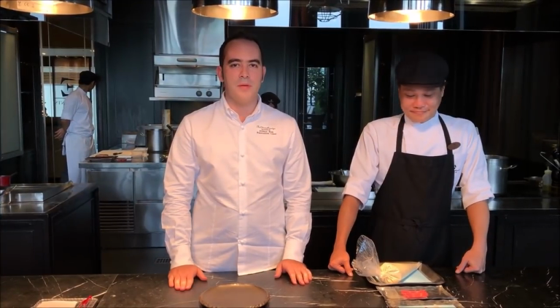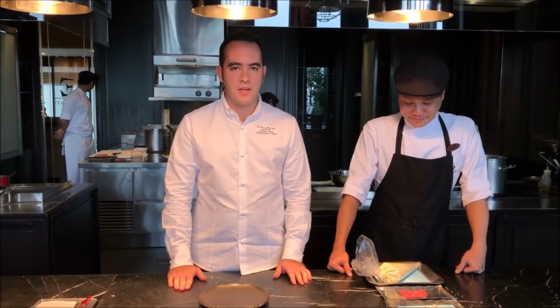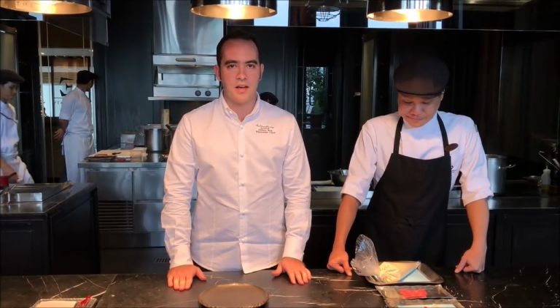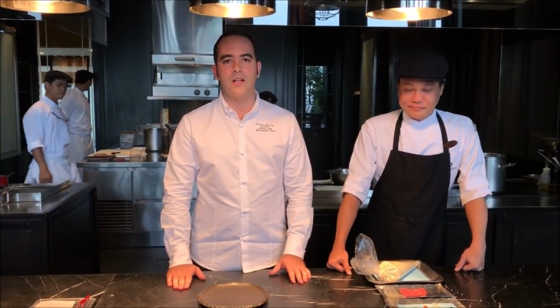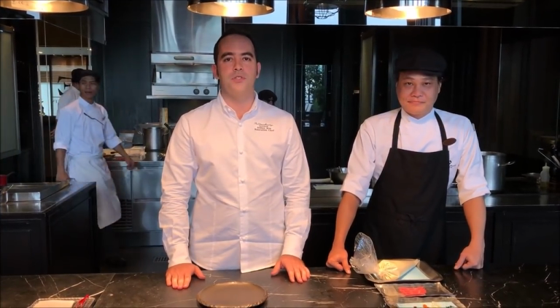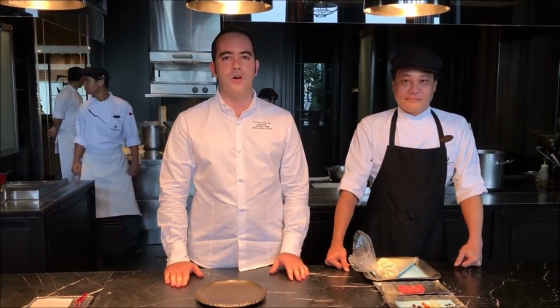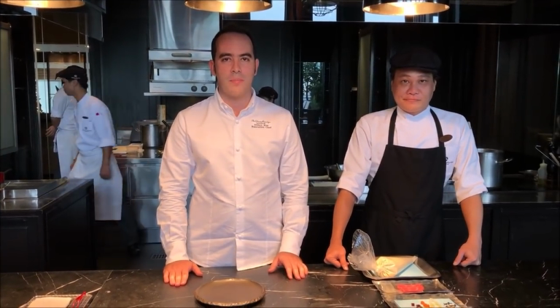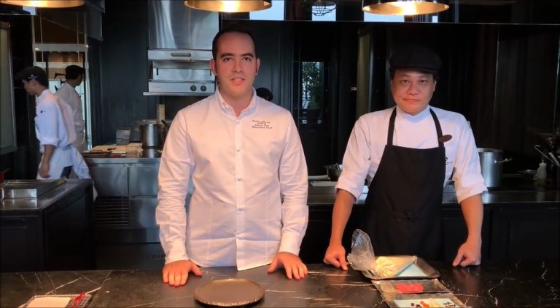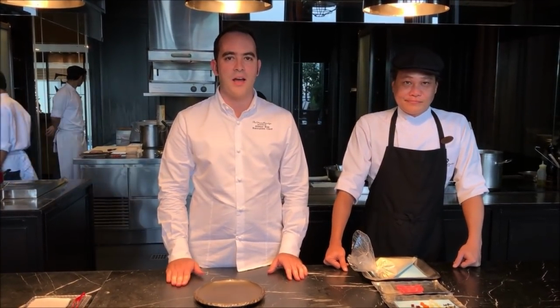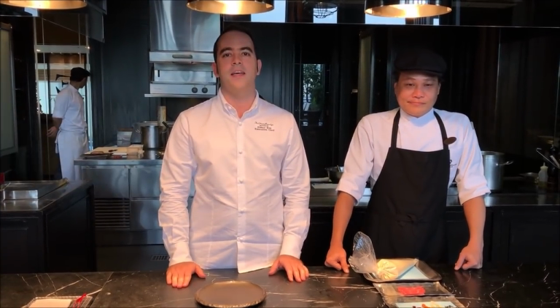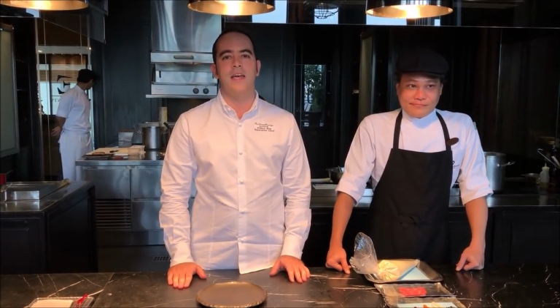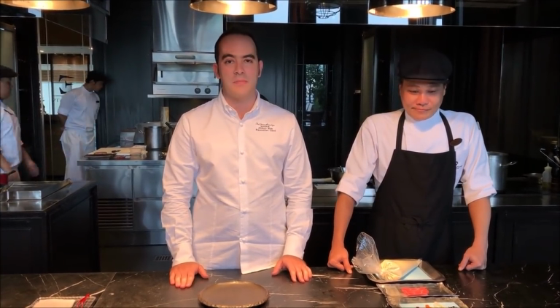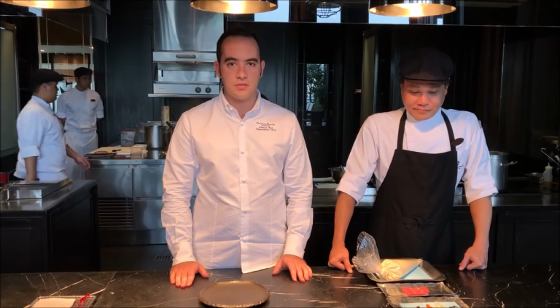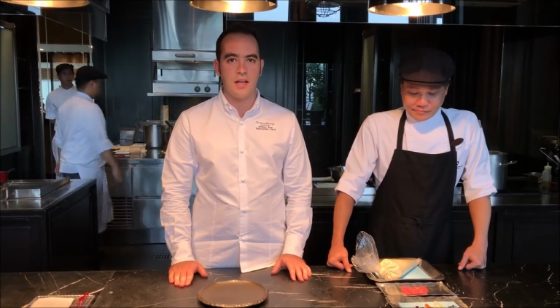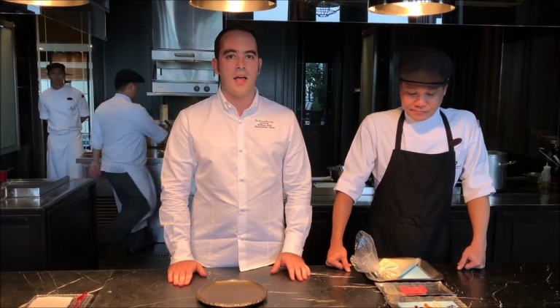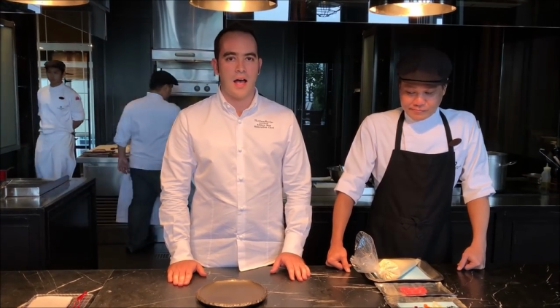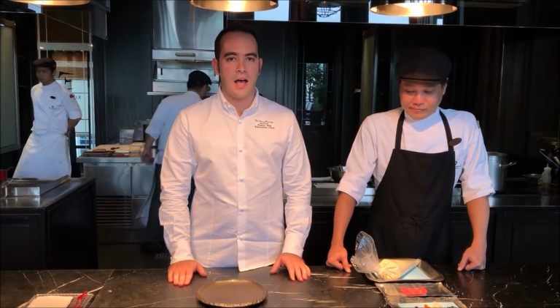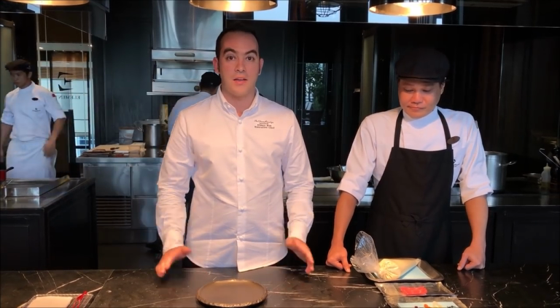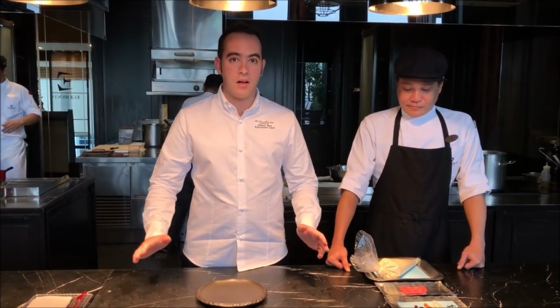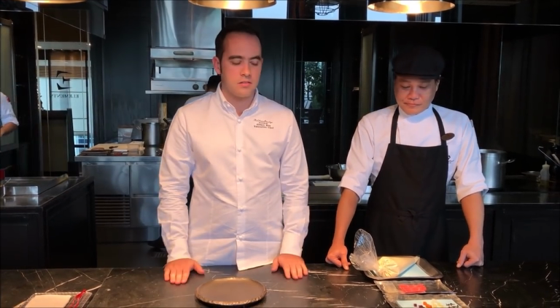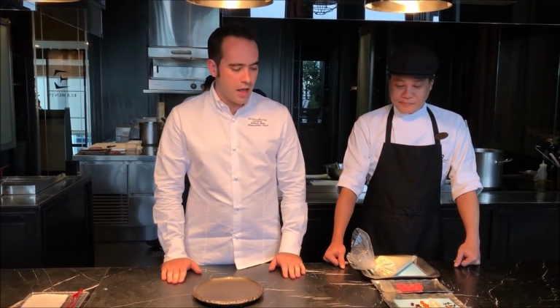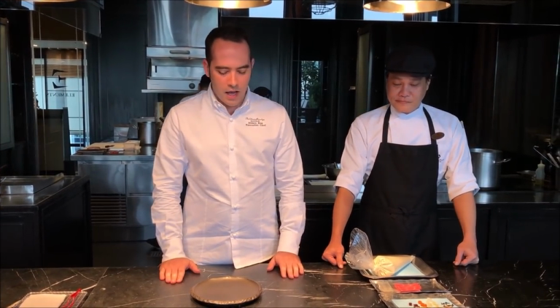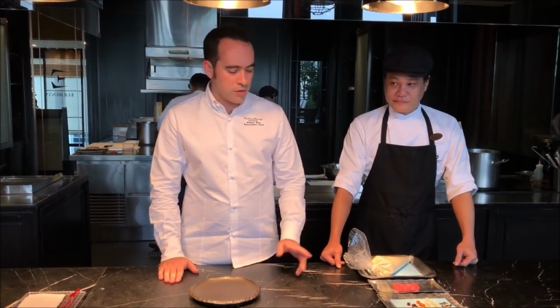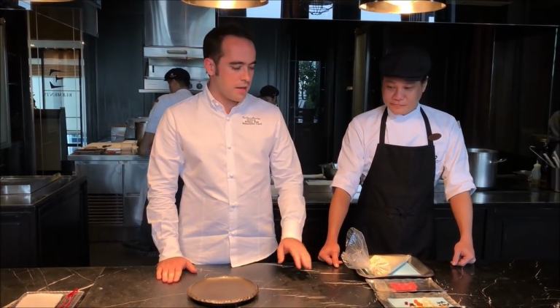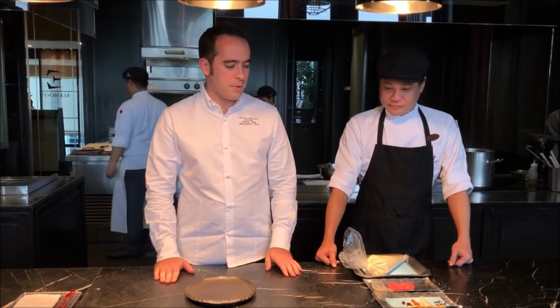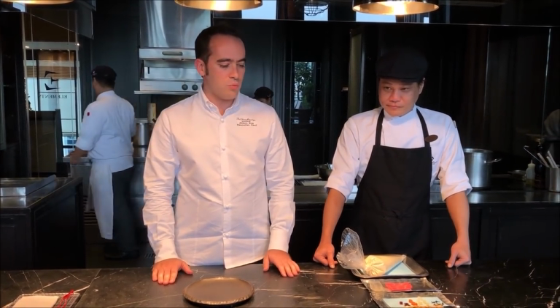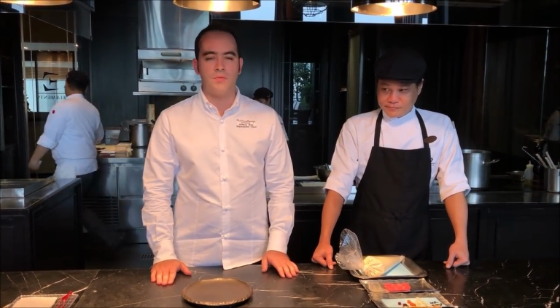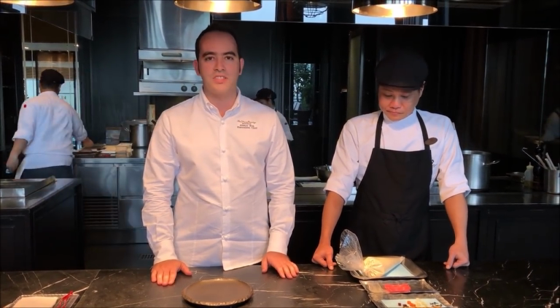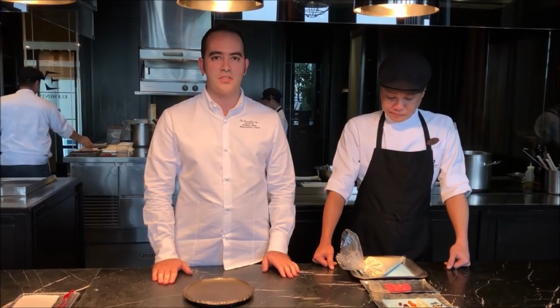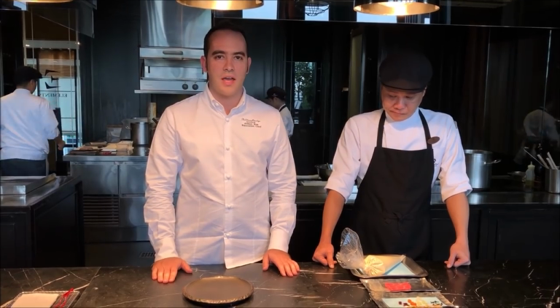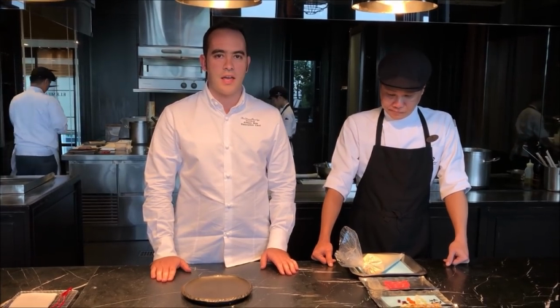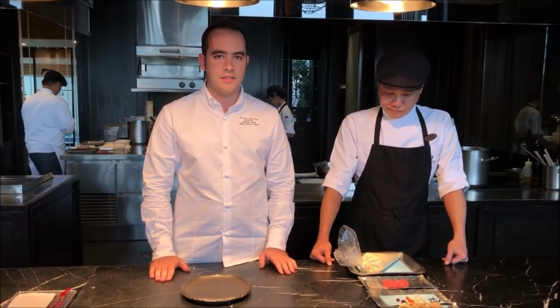WBP Stars, welcome to Okura Prestige. We are in the Element restaurant here in Bangkok. Today we are going to make one of our special dishes.